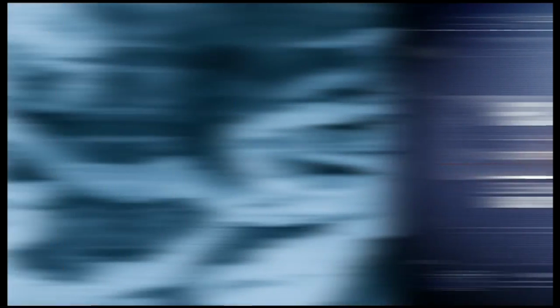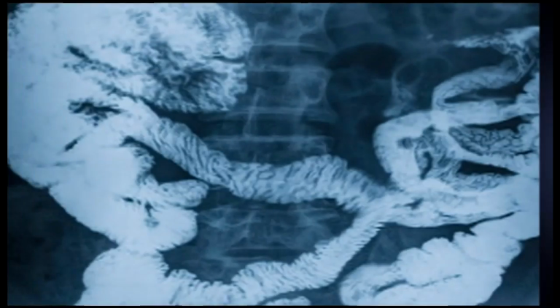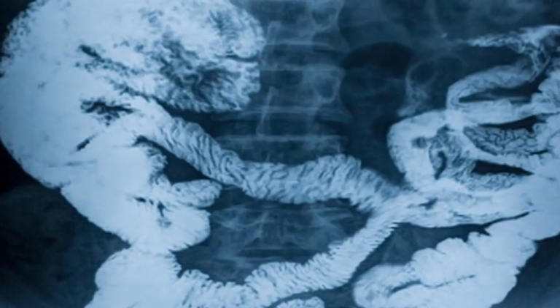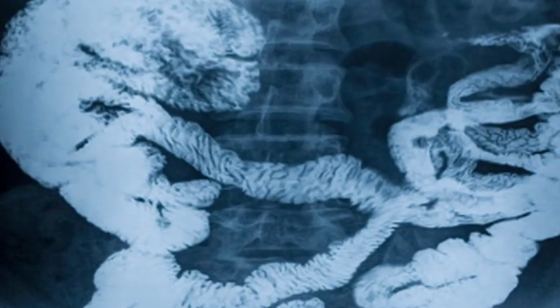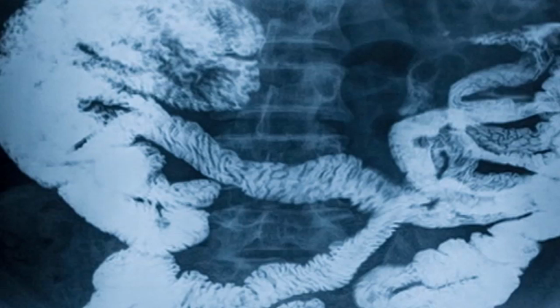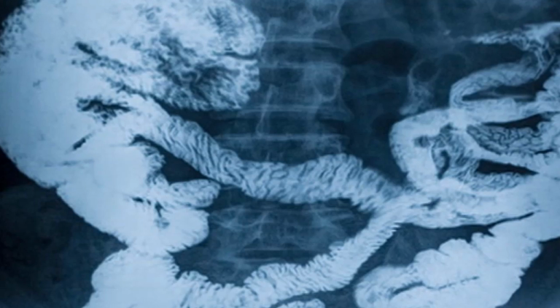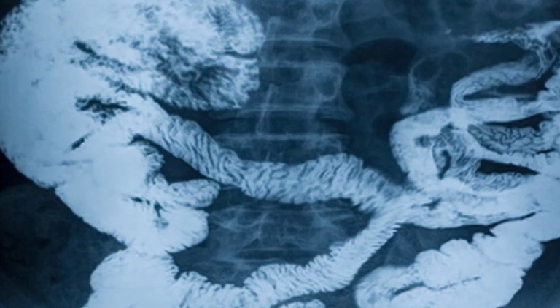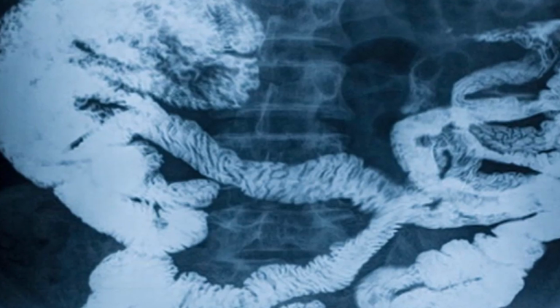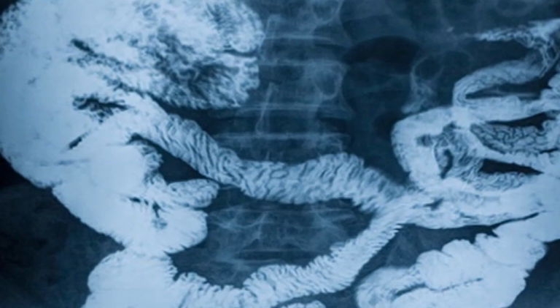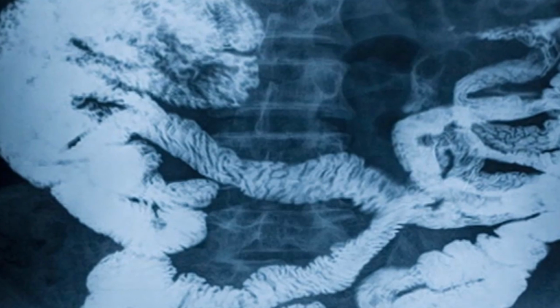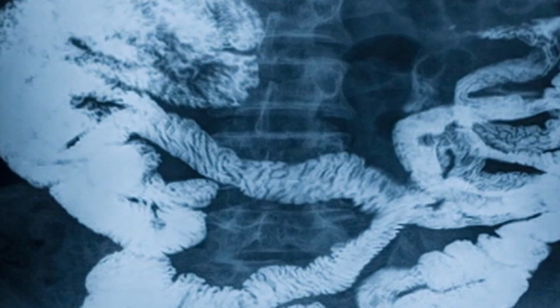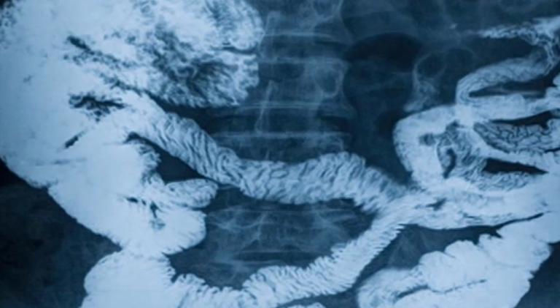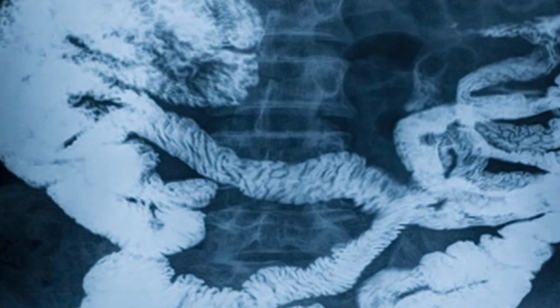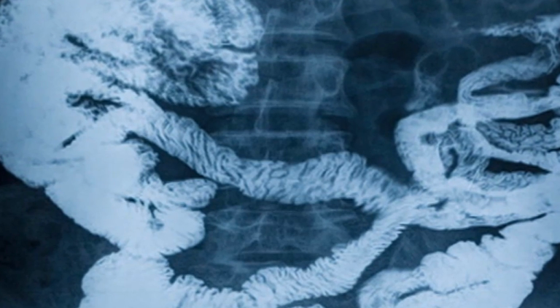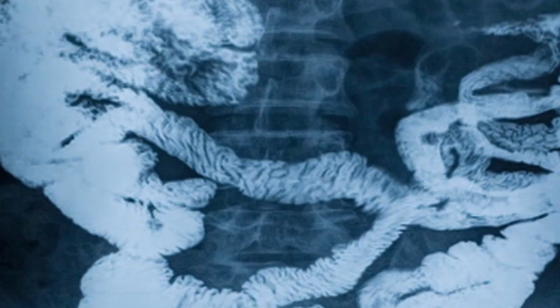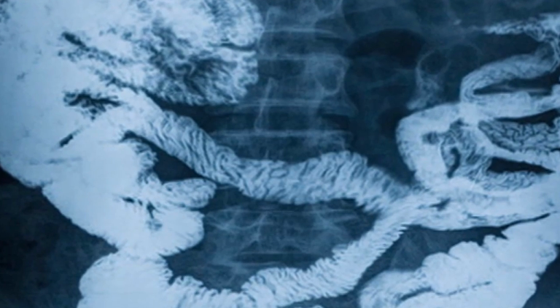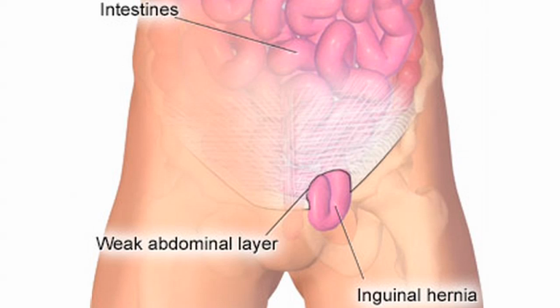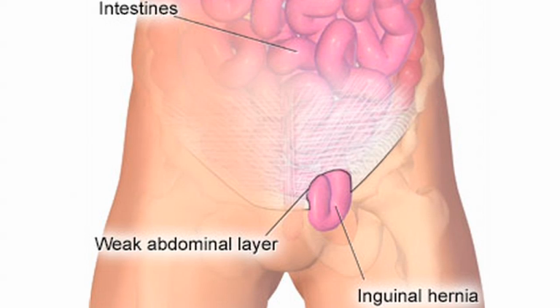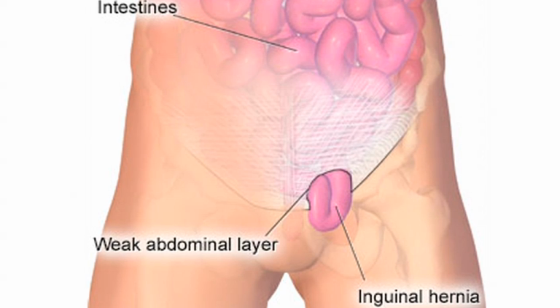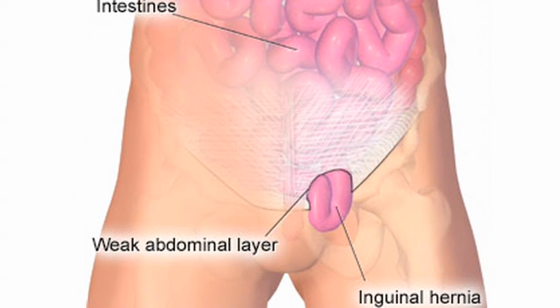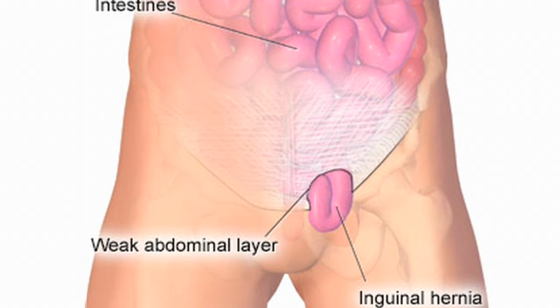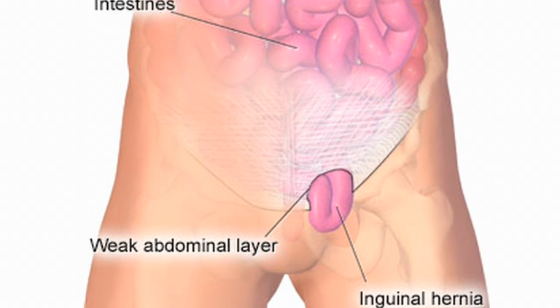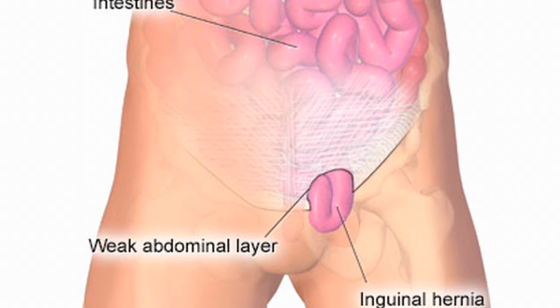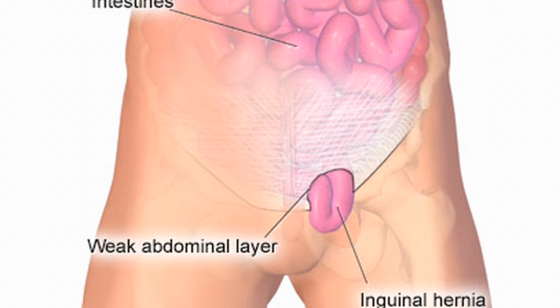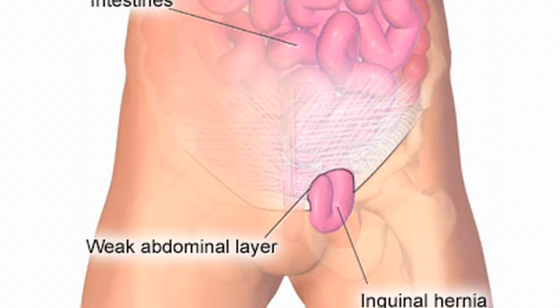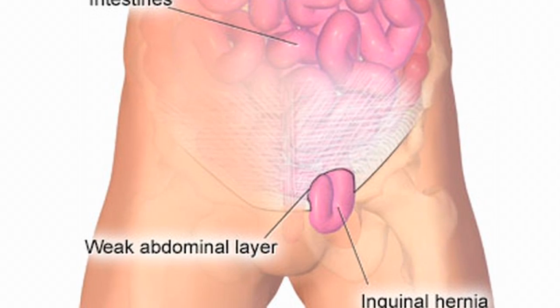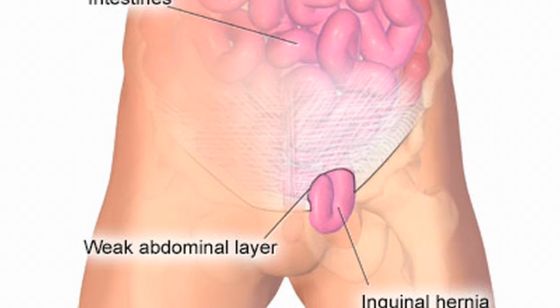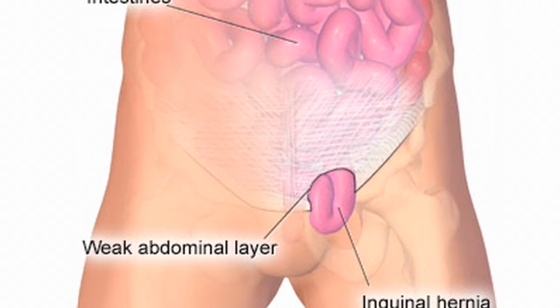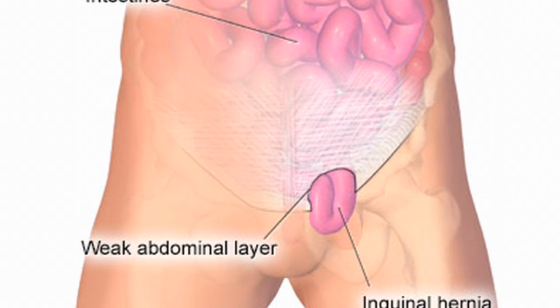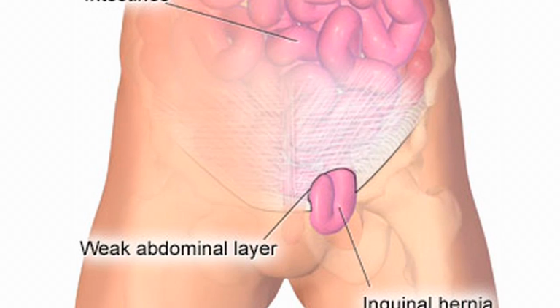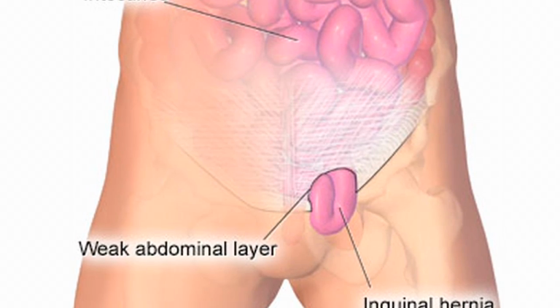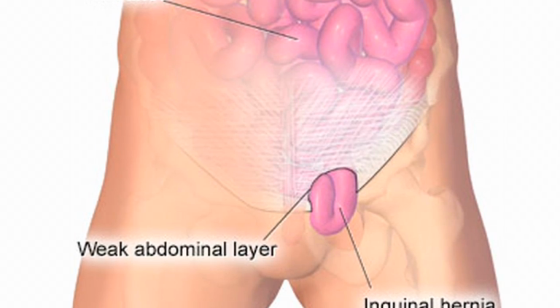Always looking for a weak spot, a hernia is bound to come through. Given the right conditions, part of the intestine can break through the muscle wall.